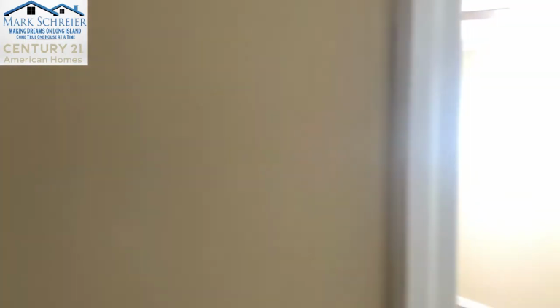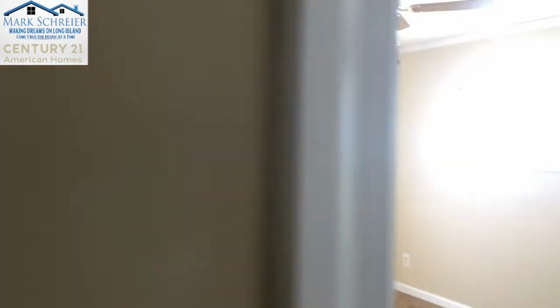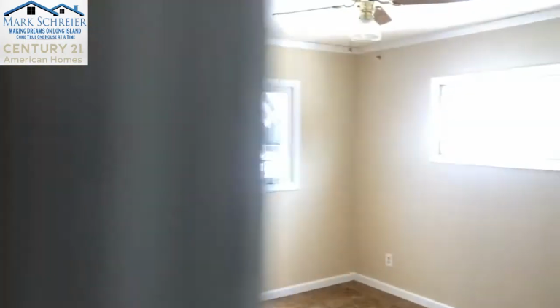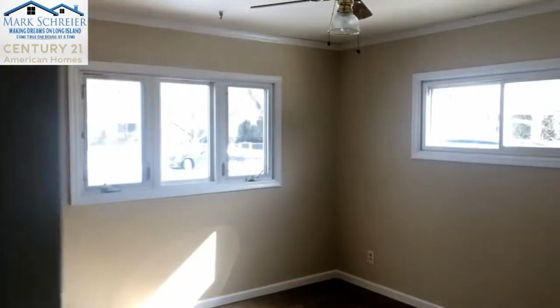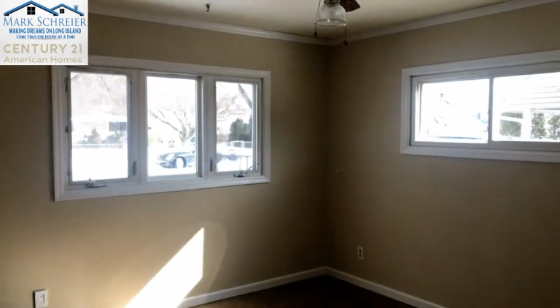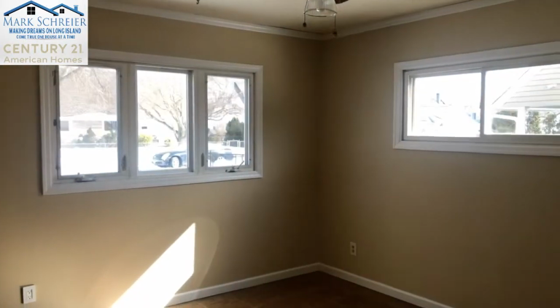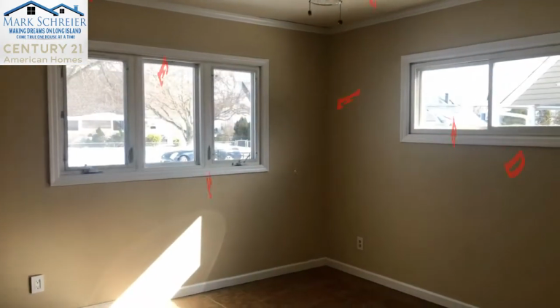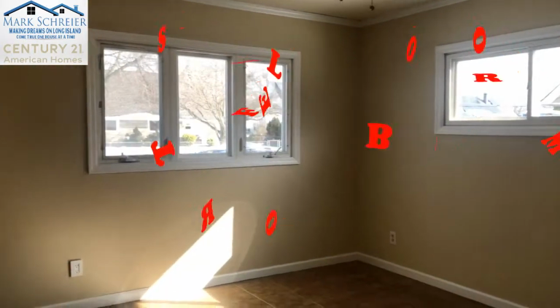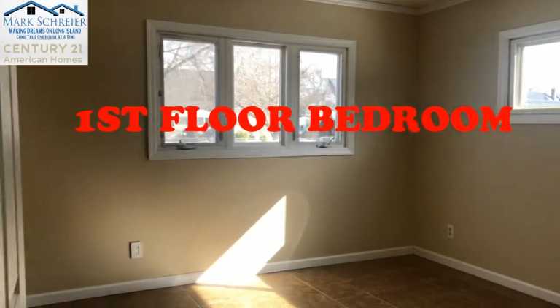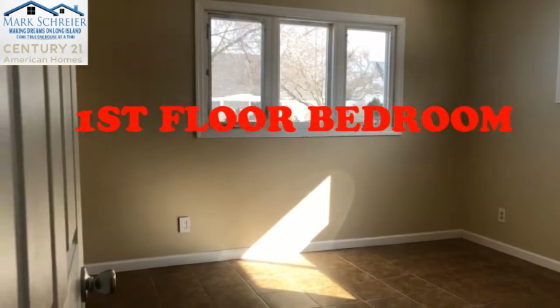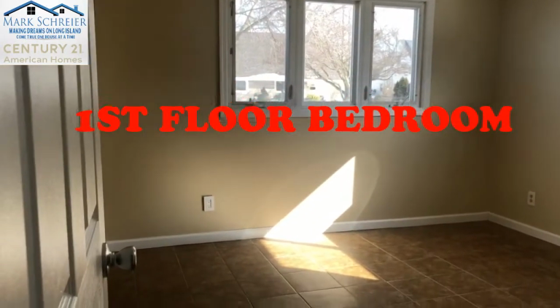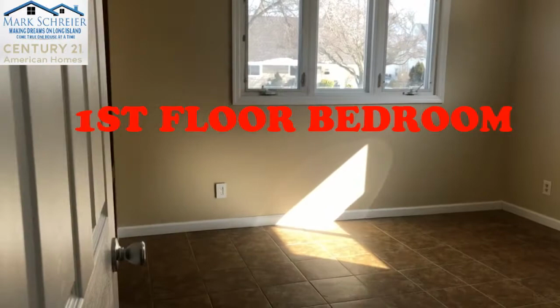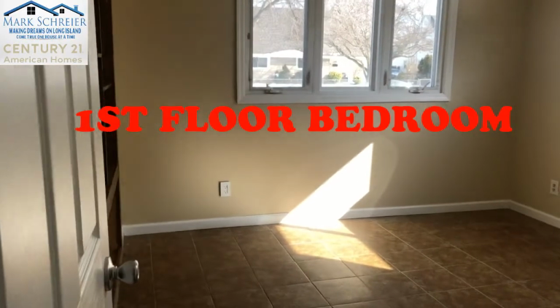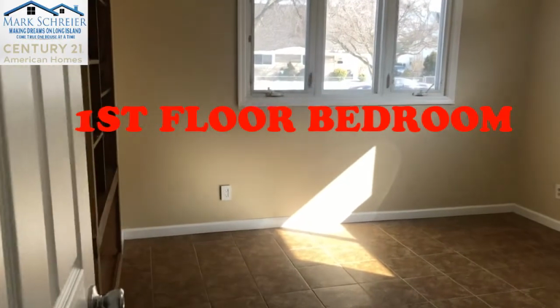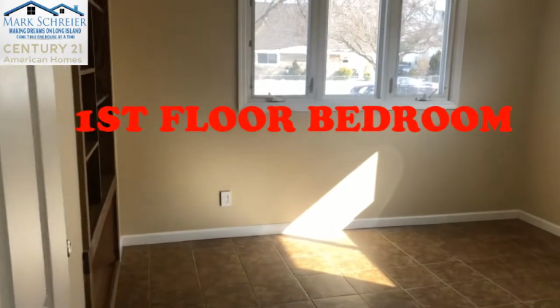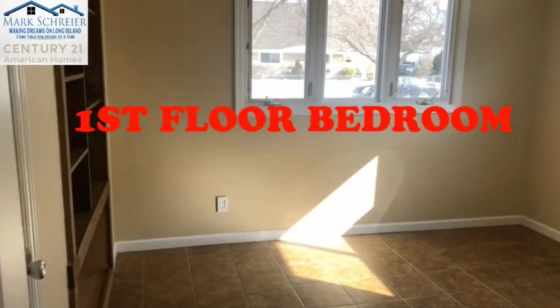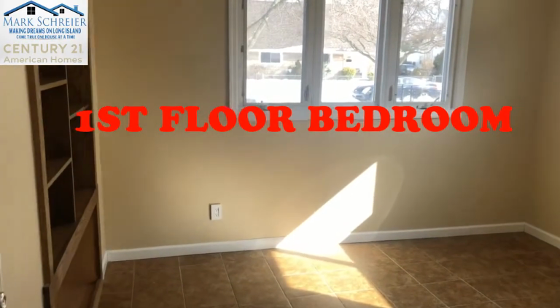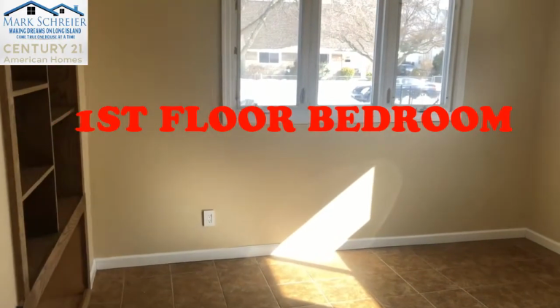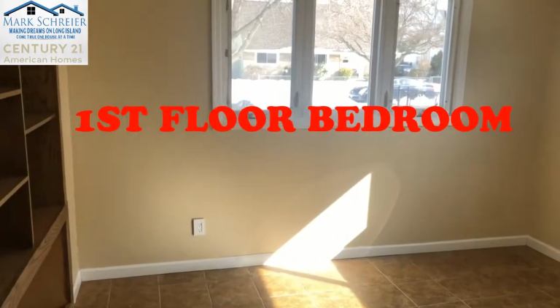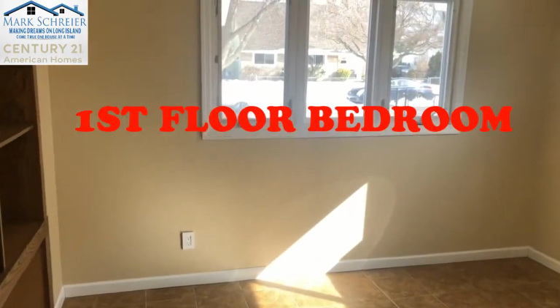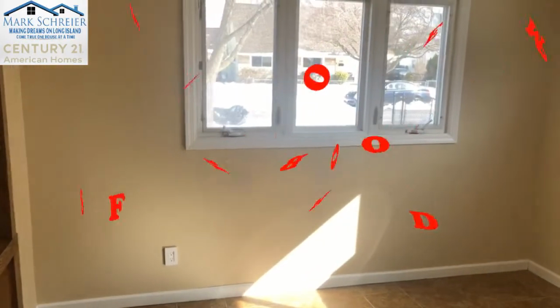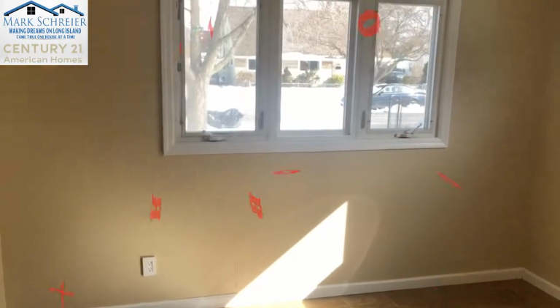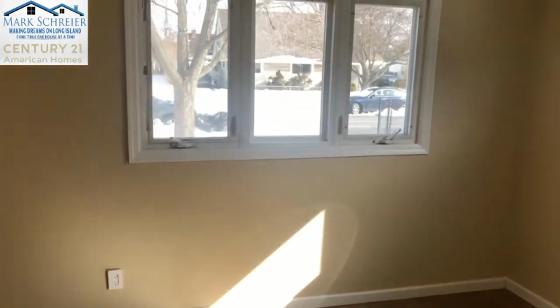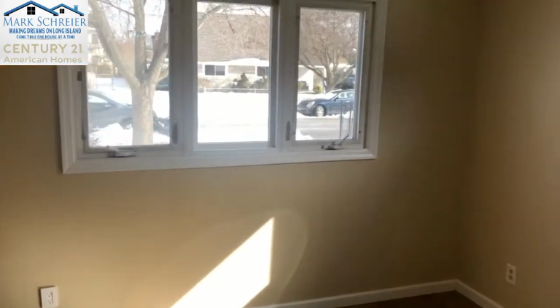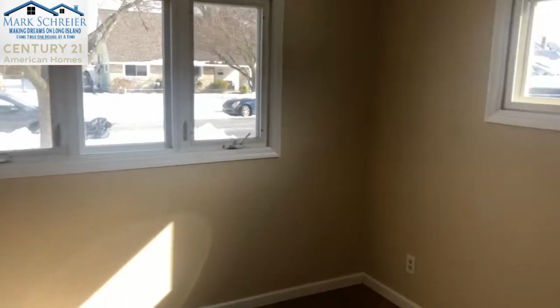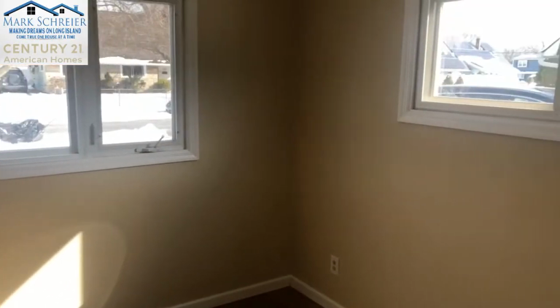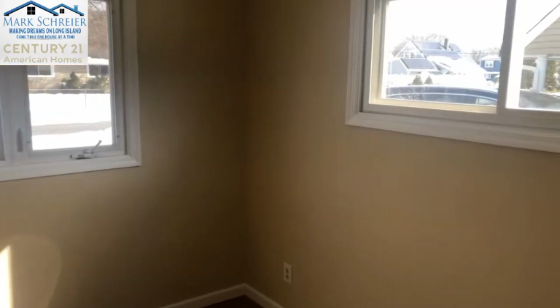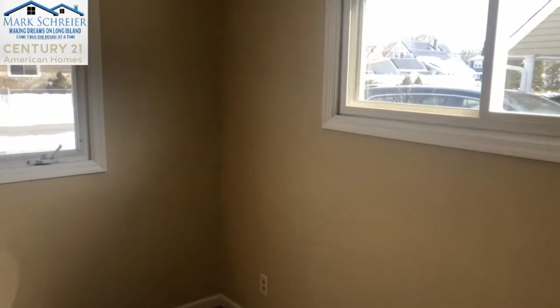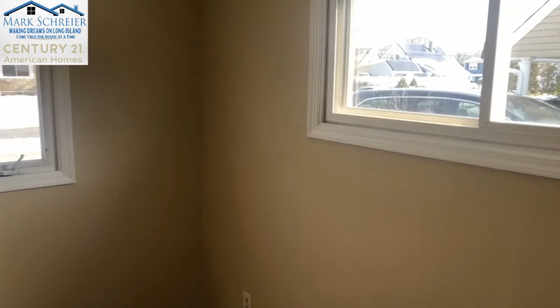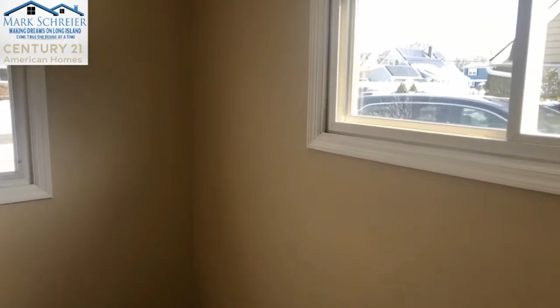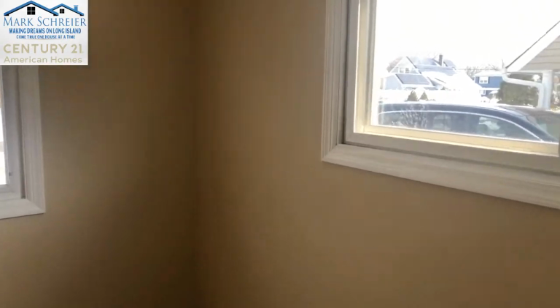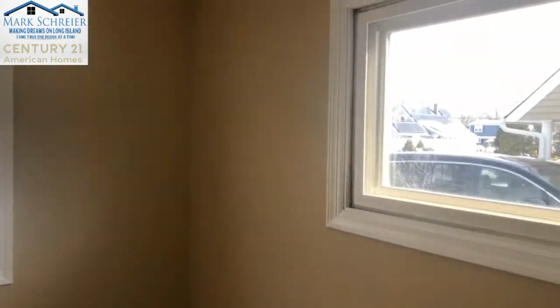A first floor master bedroom. Again, vinyl windows. Plenty of closet space. Built-in wall unit.